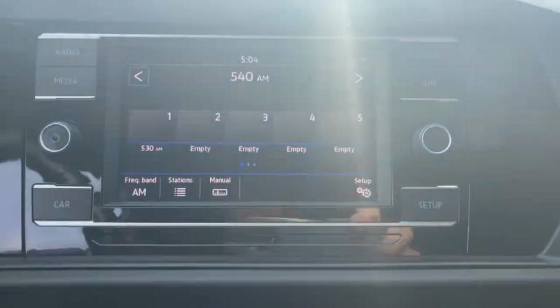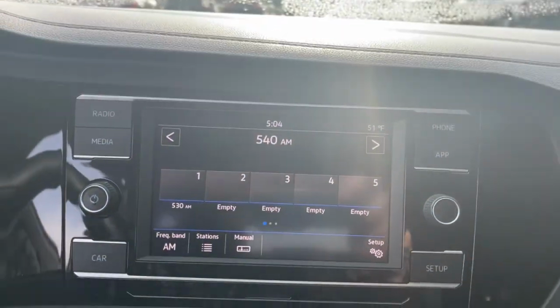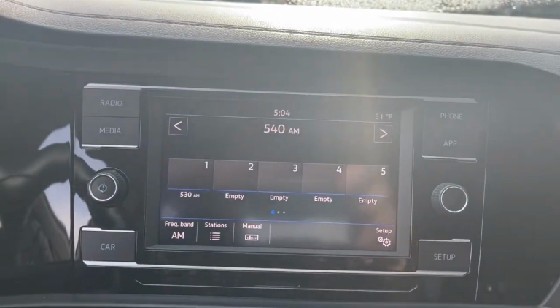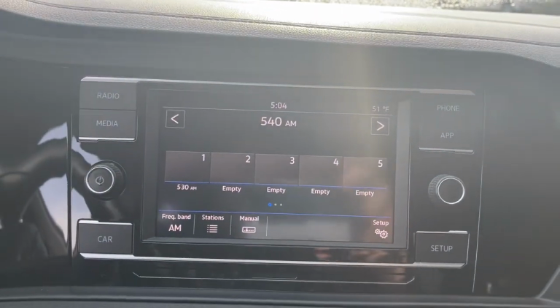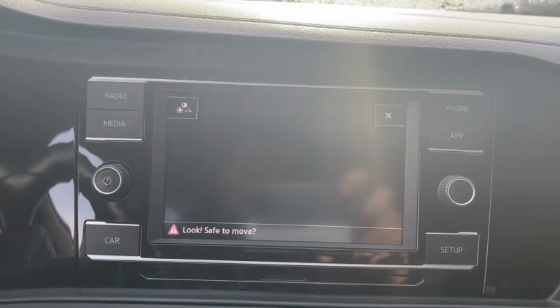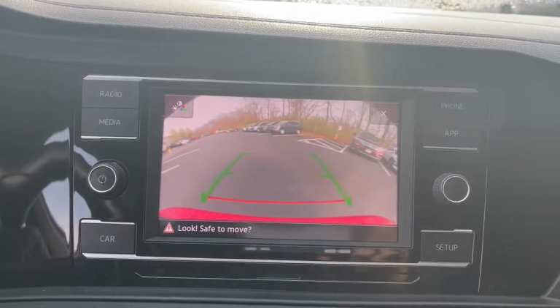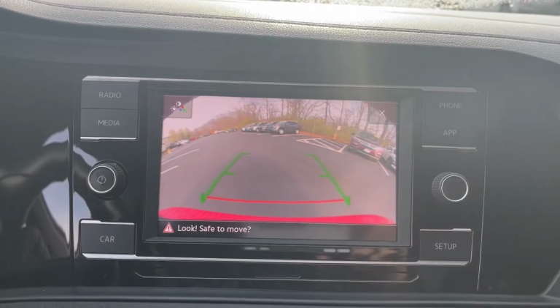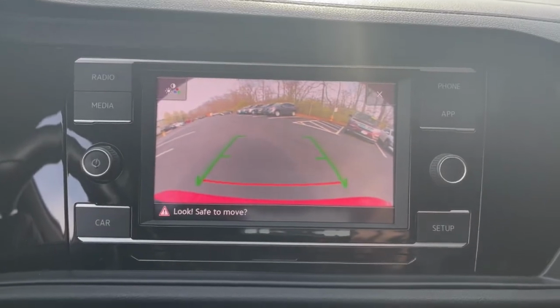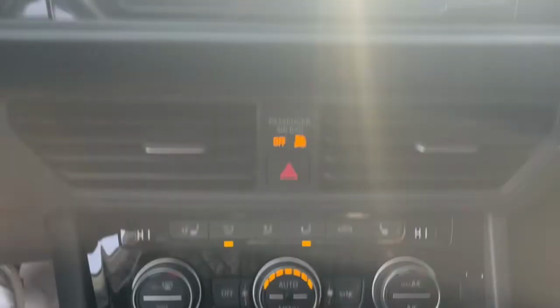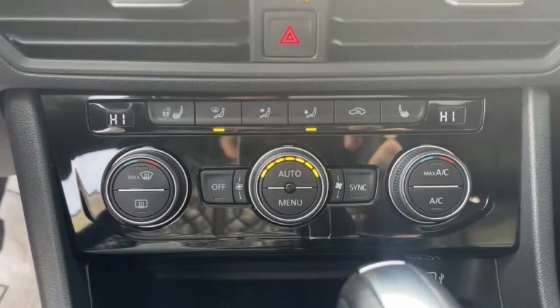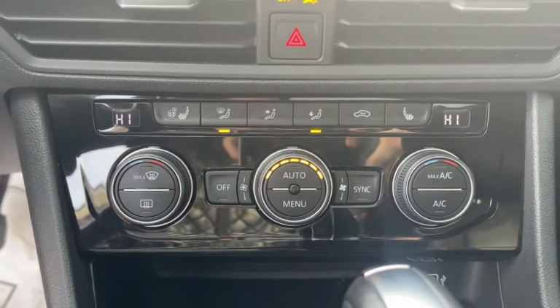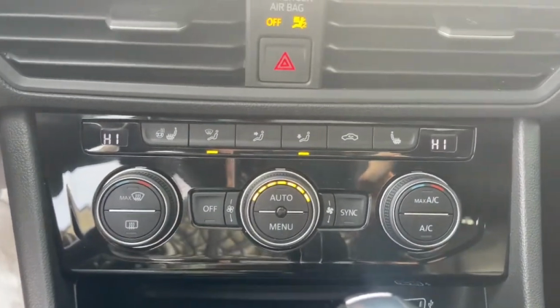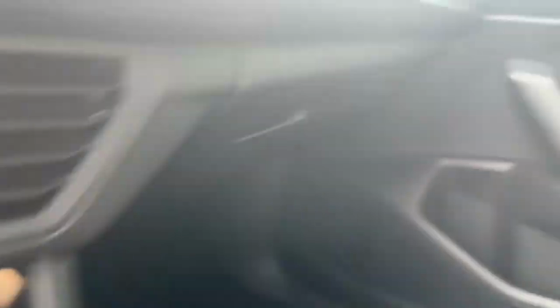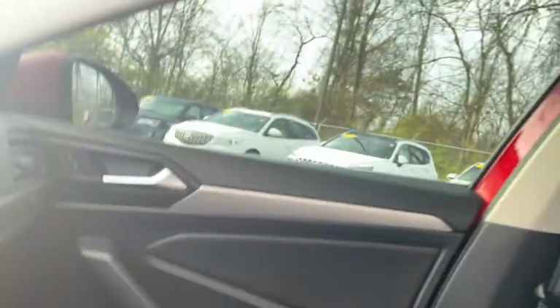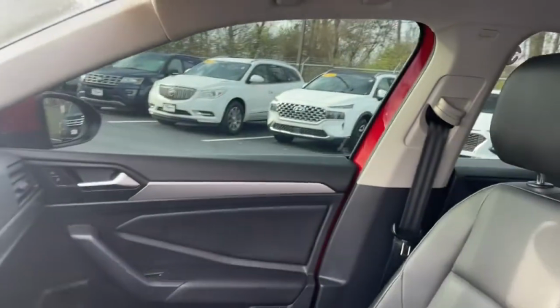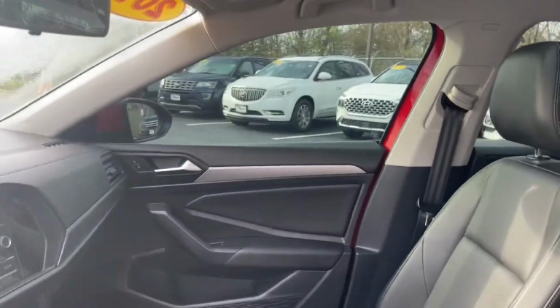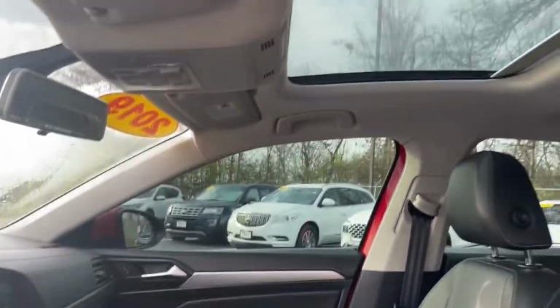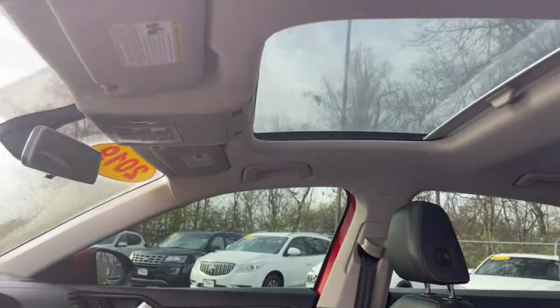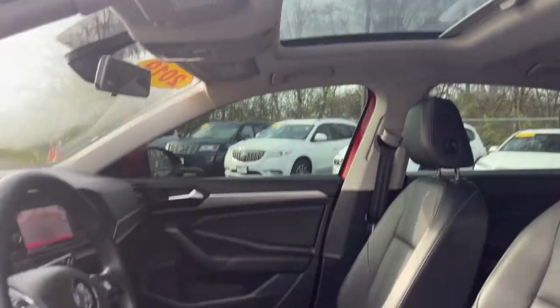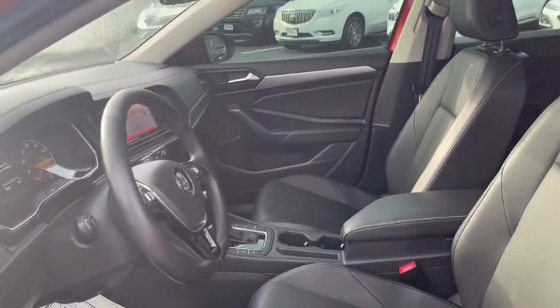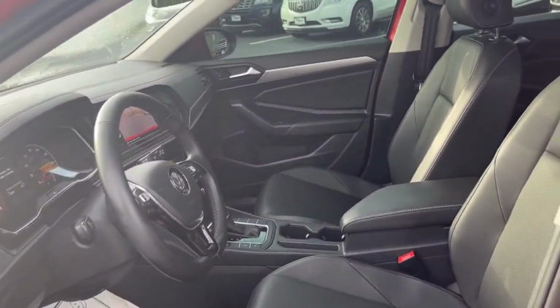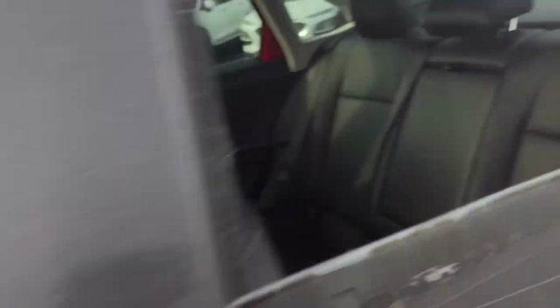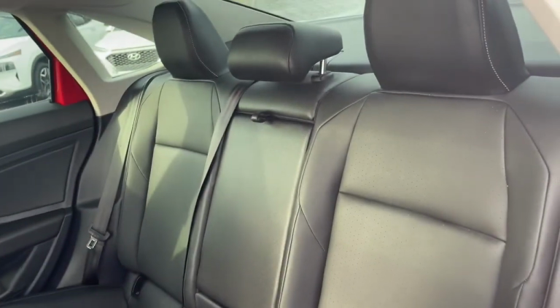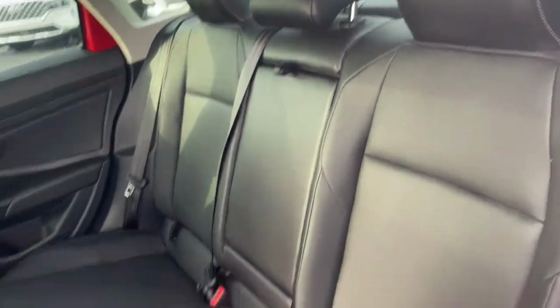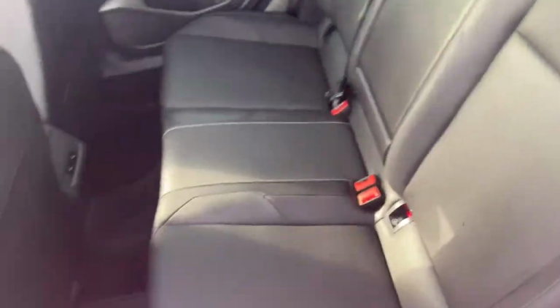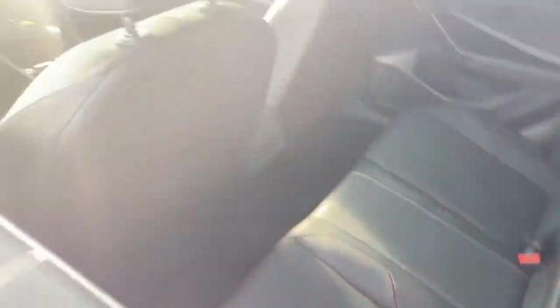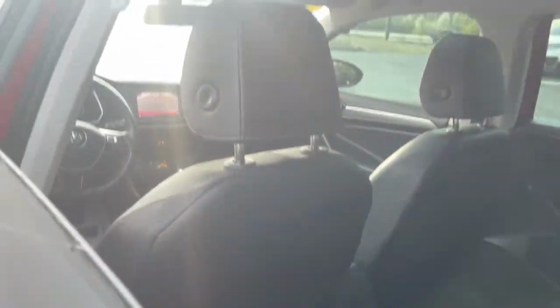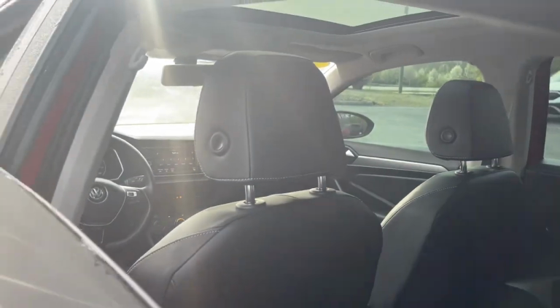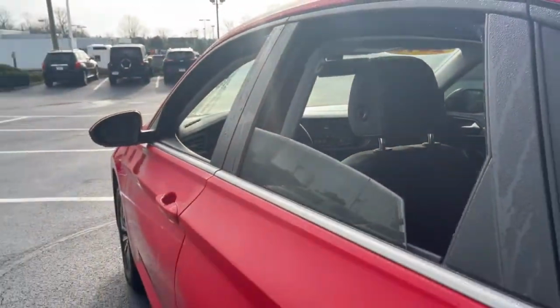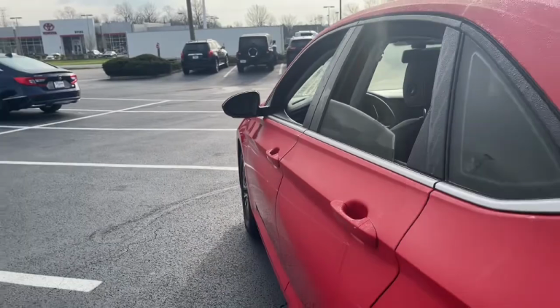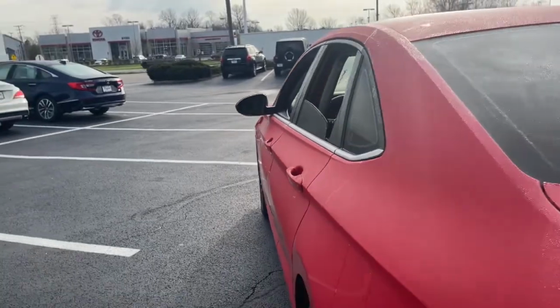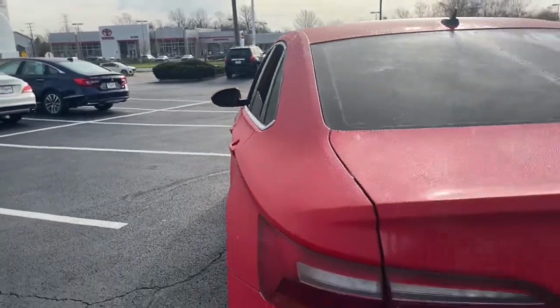Keyless entry, sun/moonroof, backup camera, keyless start, heated mirrors, aluminum wheels, steering wheel audio controls, multi-zone AC, blind spot monitor, and Bluetooth connection.